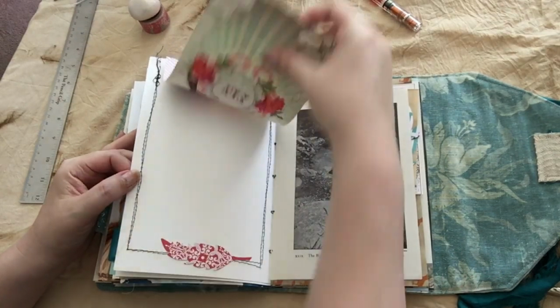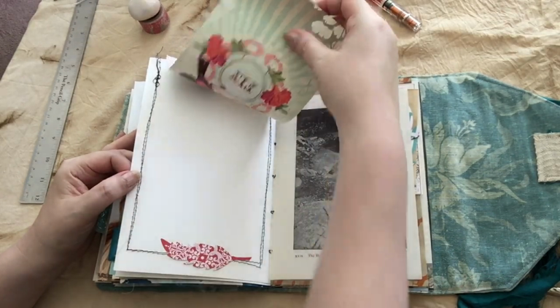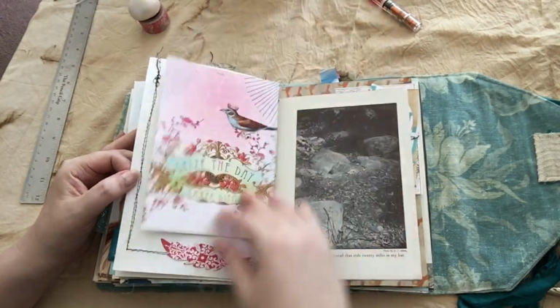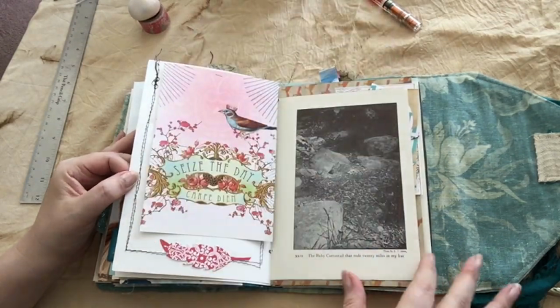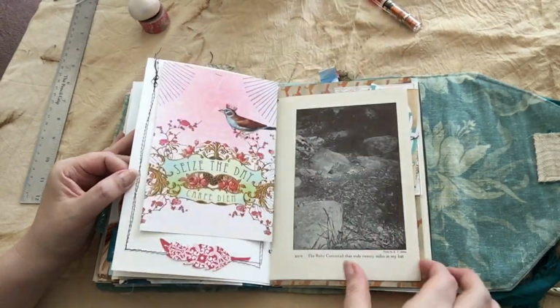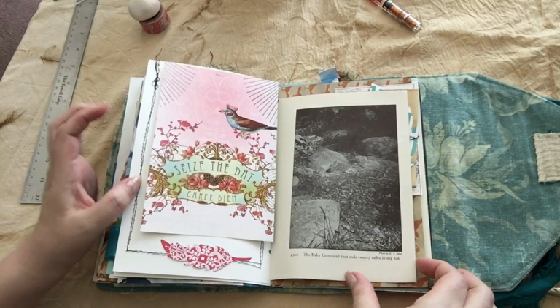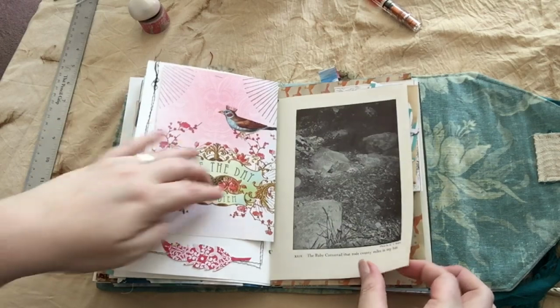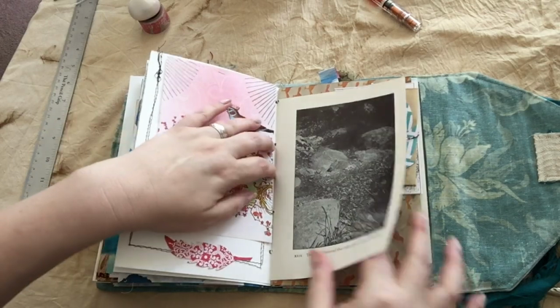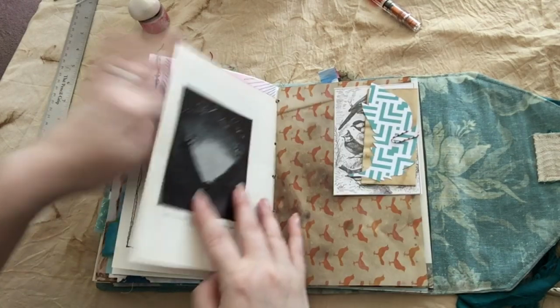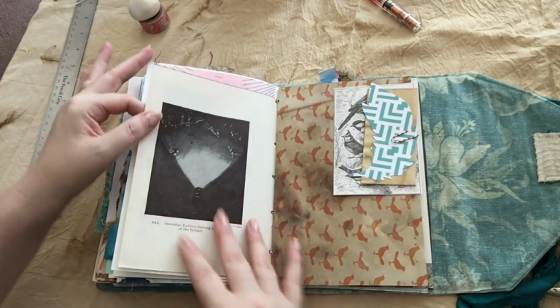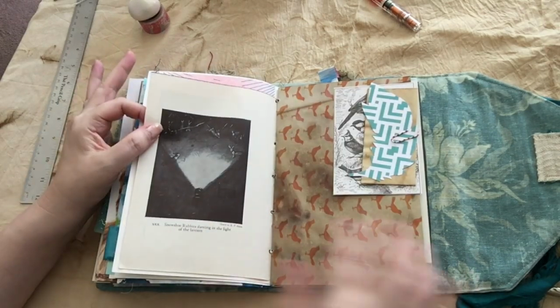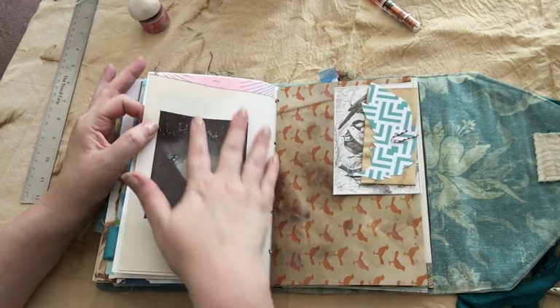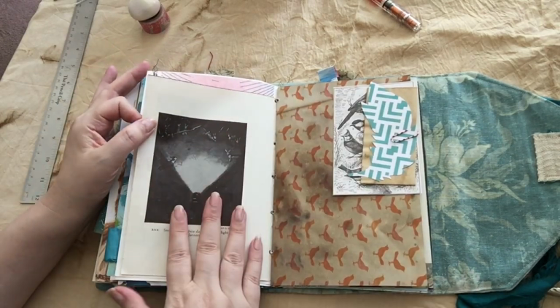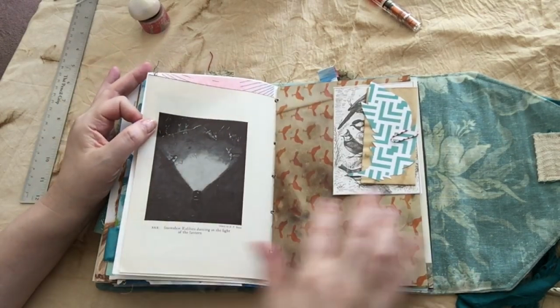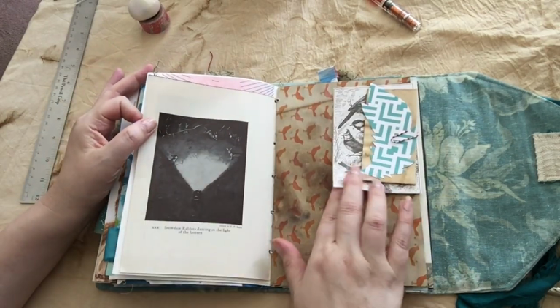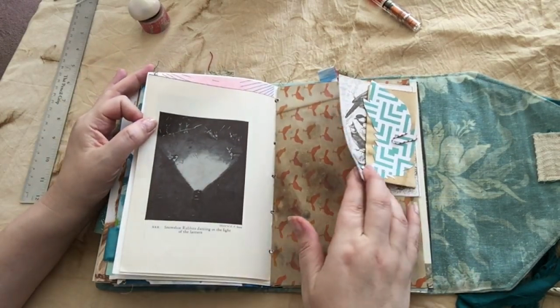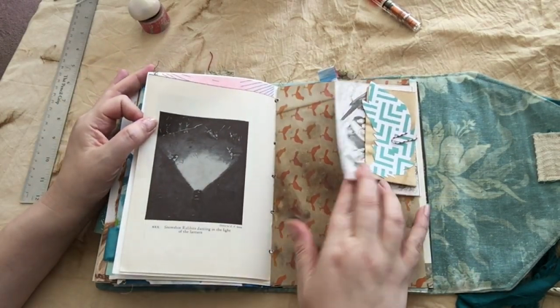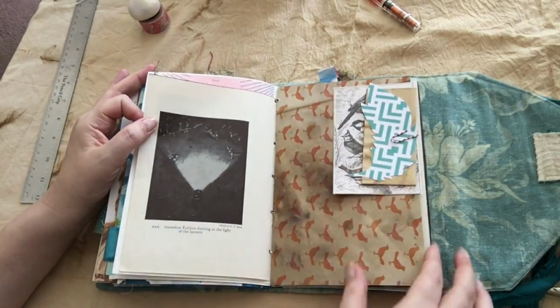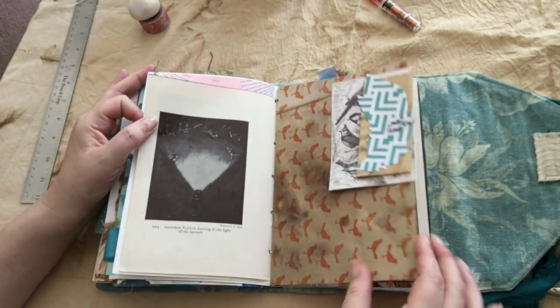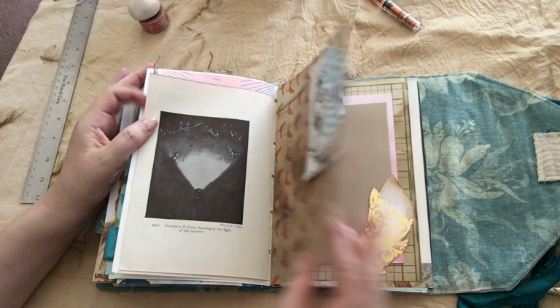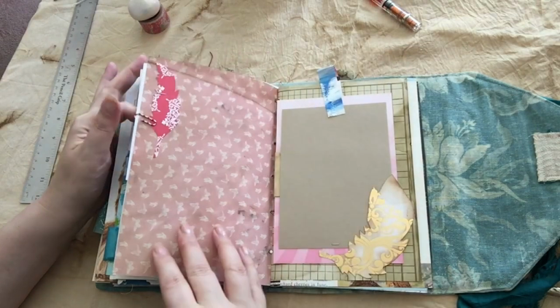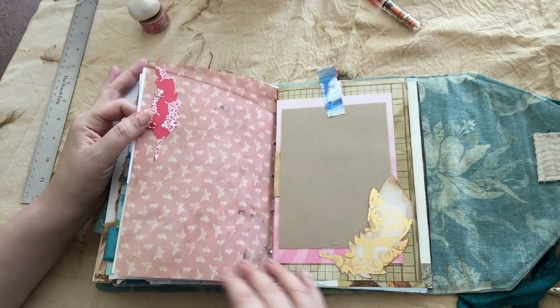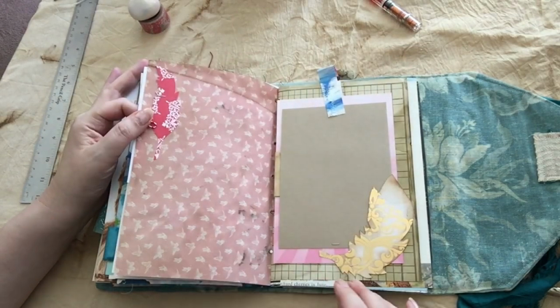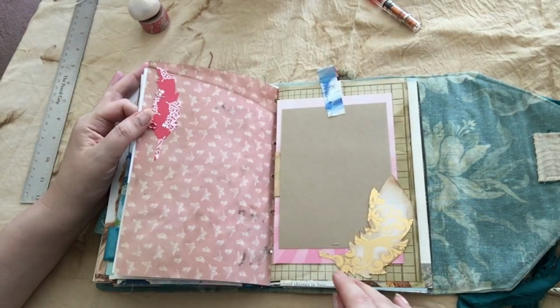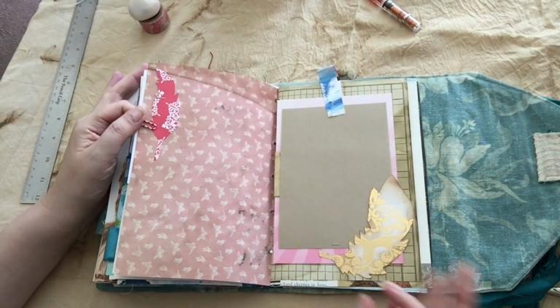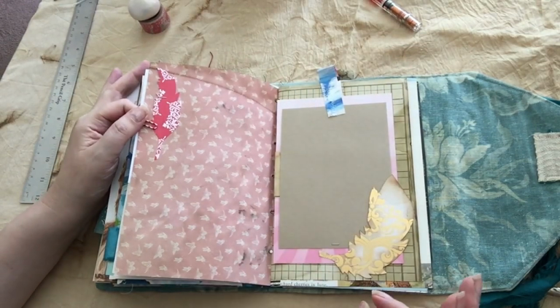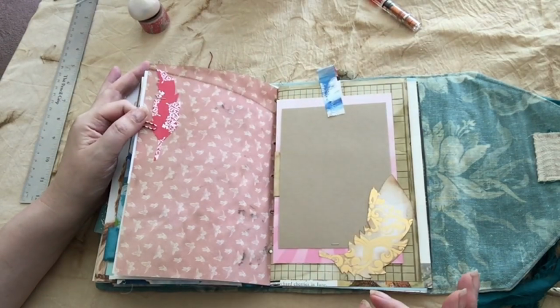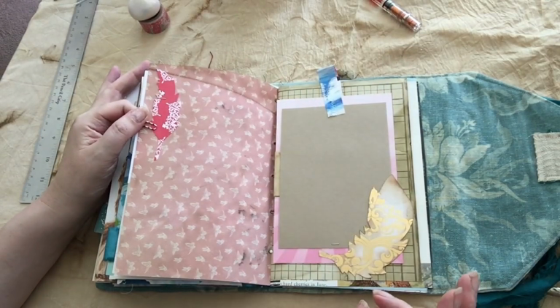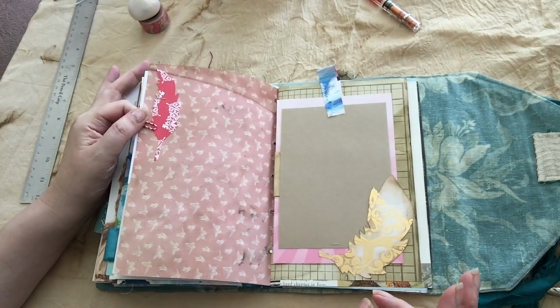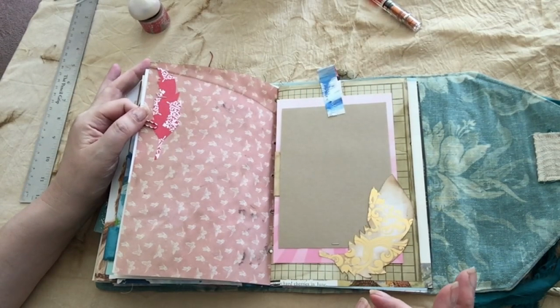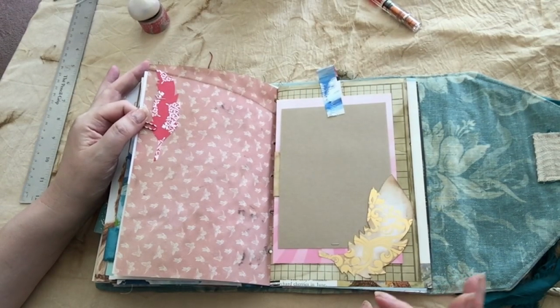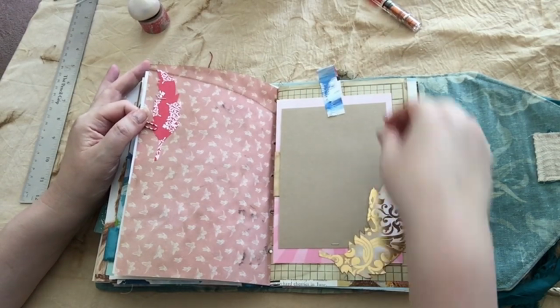Birds on both sides. Vintage science book. Lots and lots of bird stuff, which is good in a bird-themed journal, I suppose.